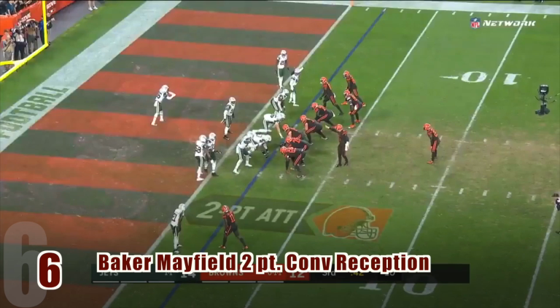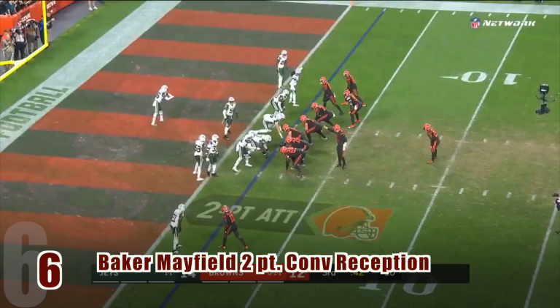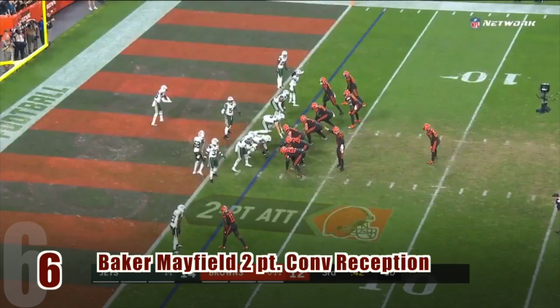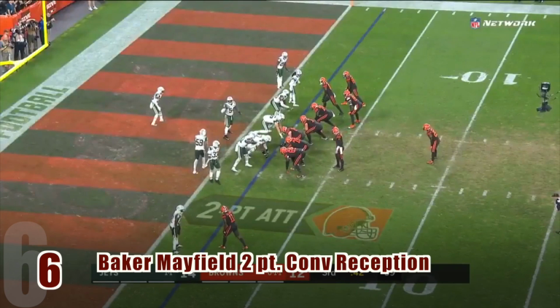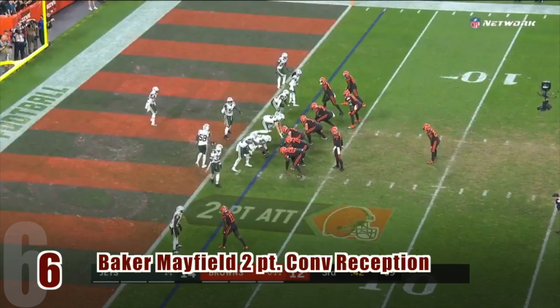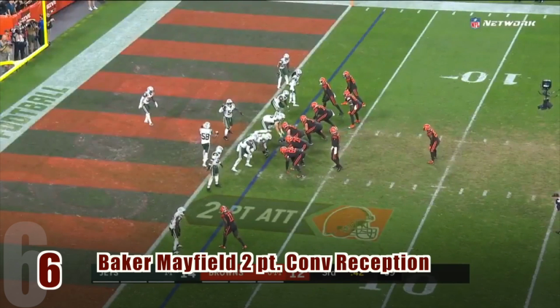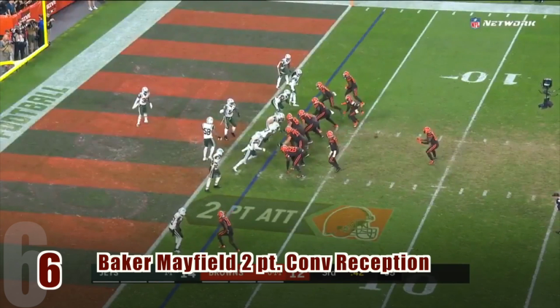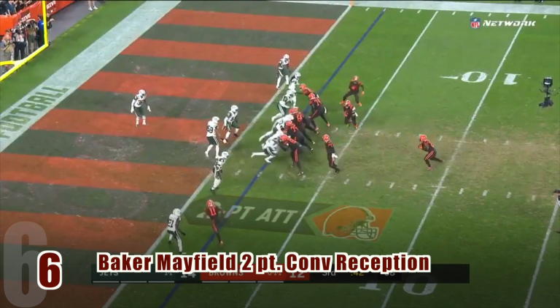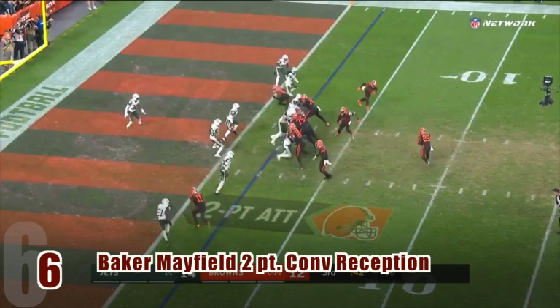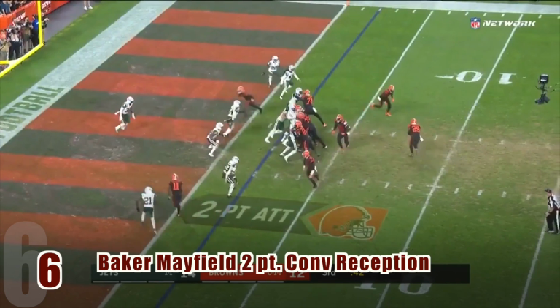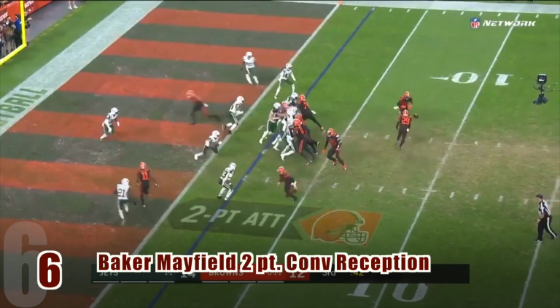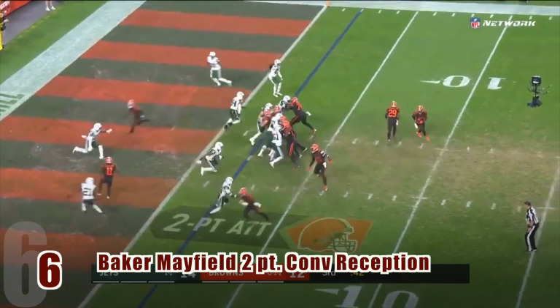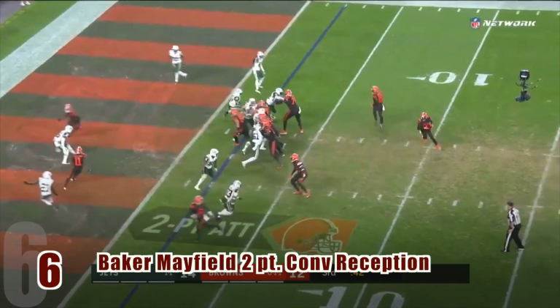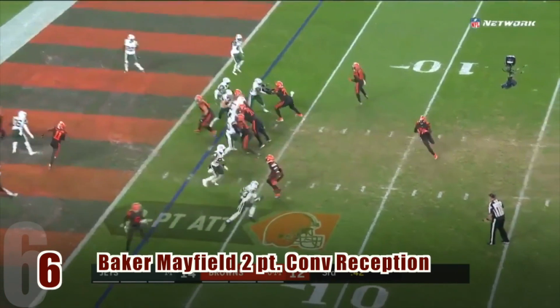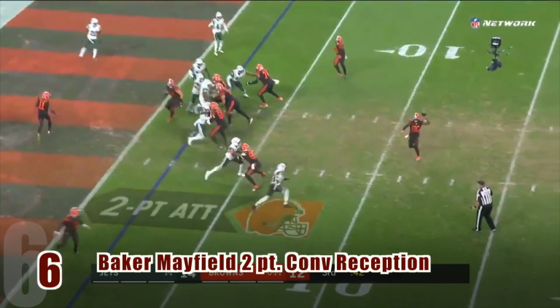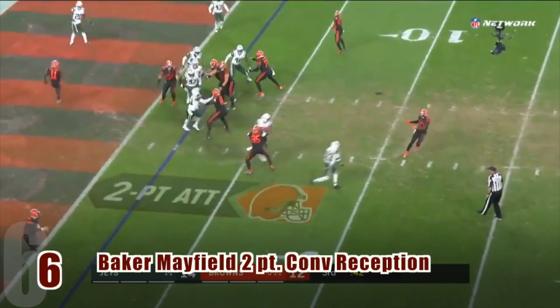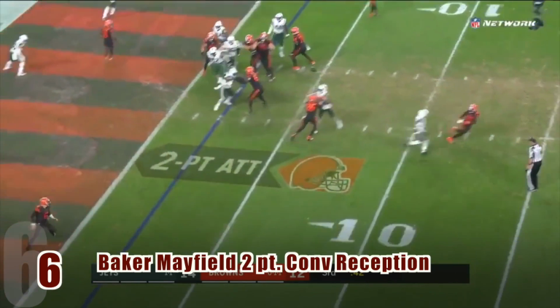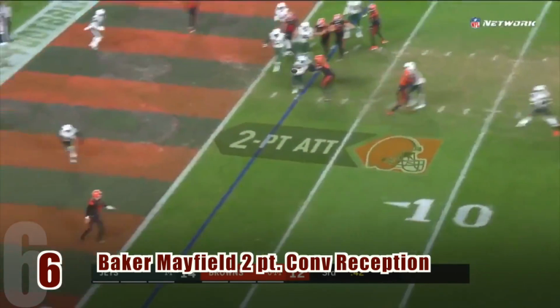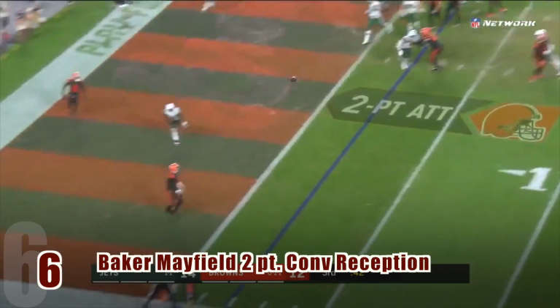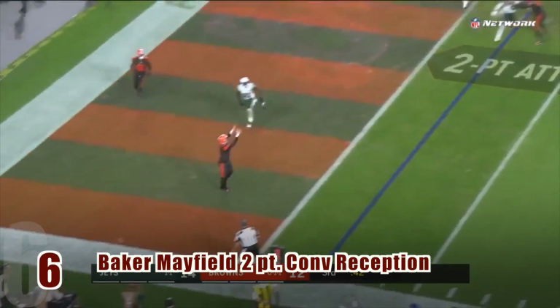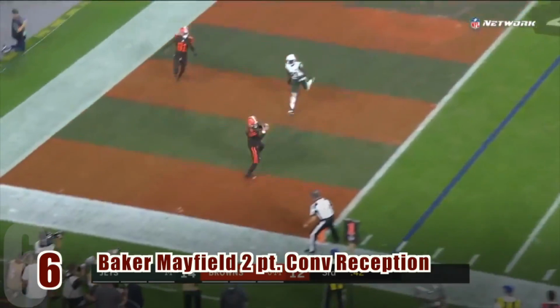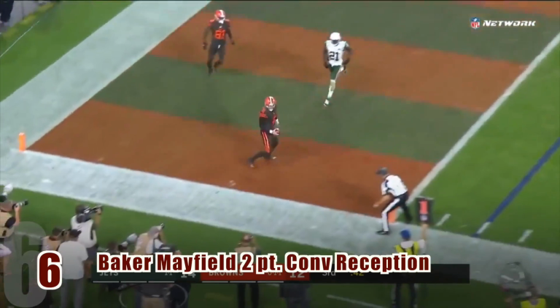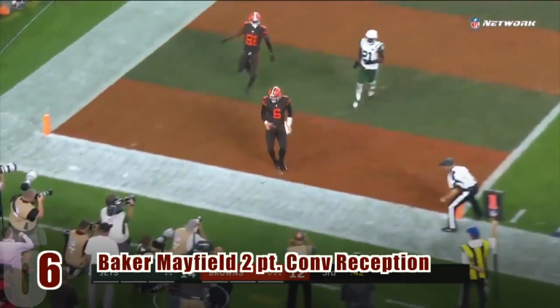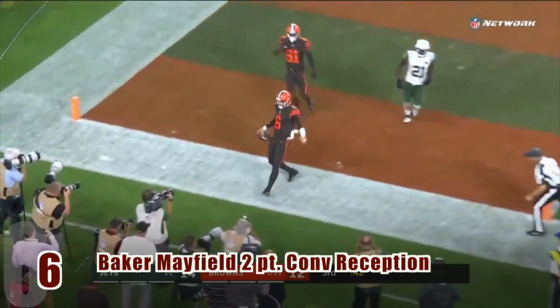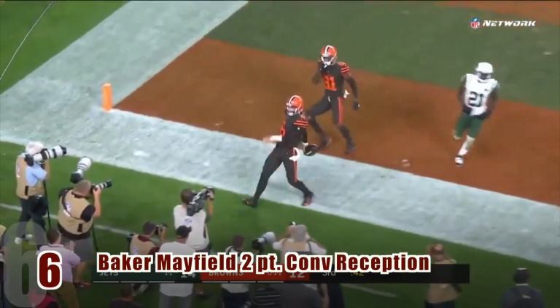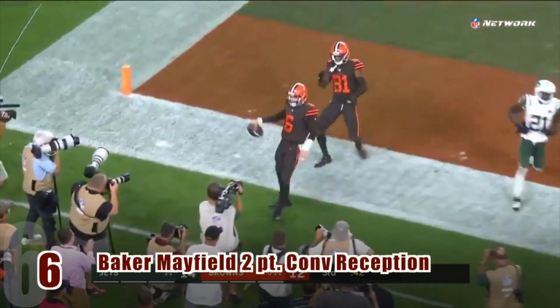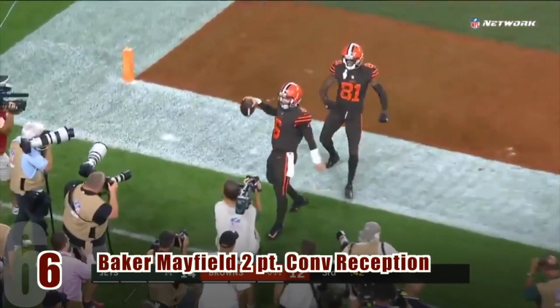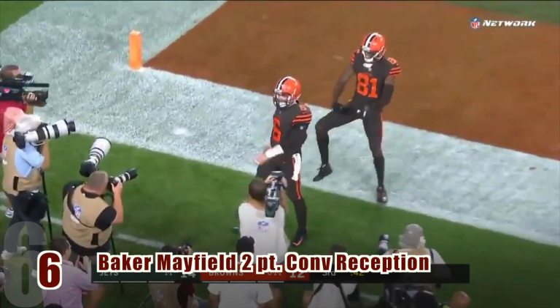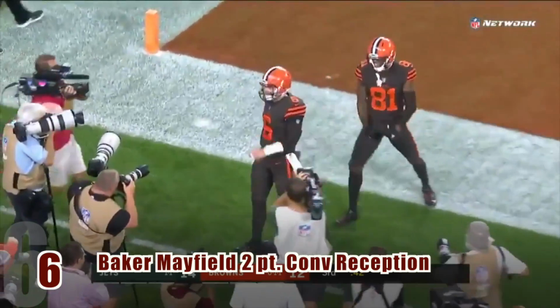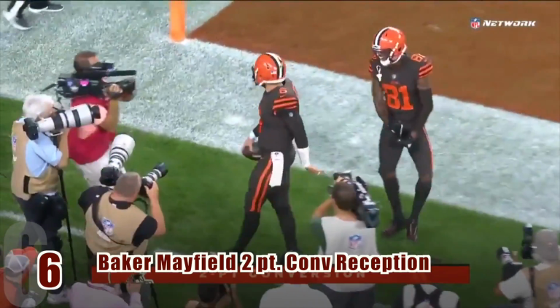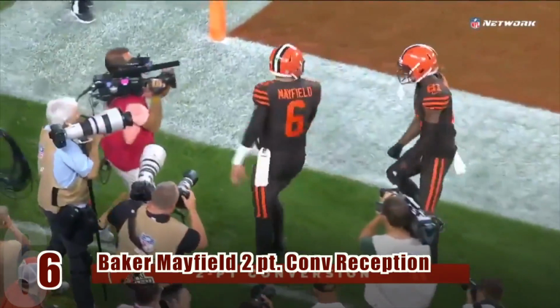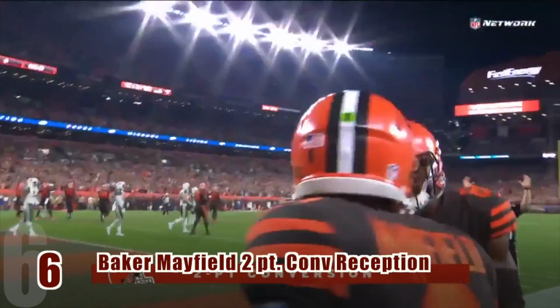Speaking of young quarterbacks, number six: Baker Mayfield is on the opposite end of the pass and gets his first career reception on a successful two-point conversion to tie the Jets.